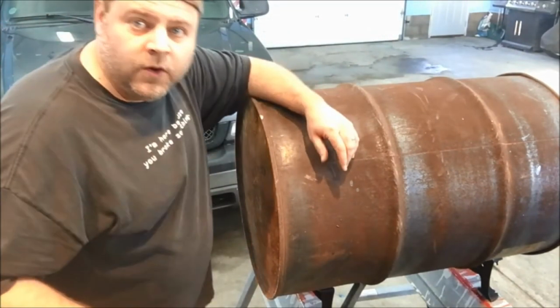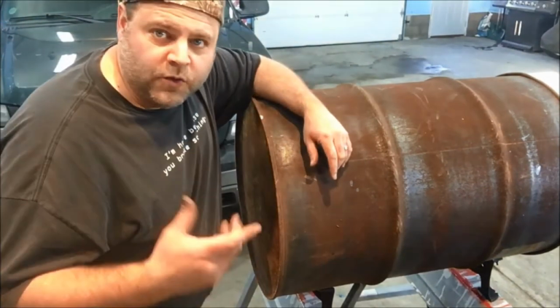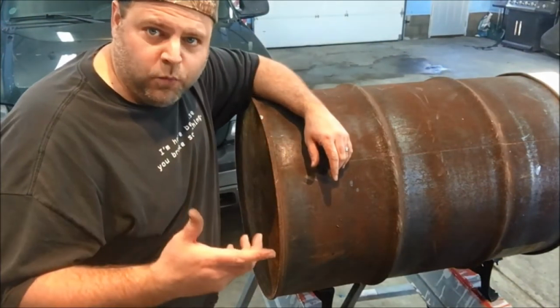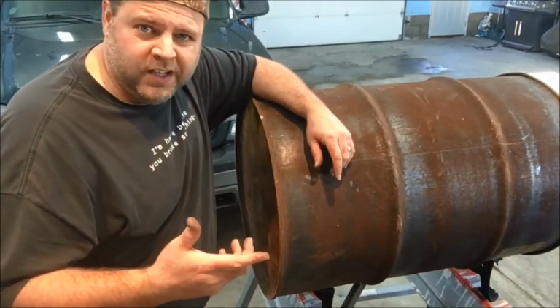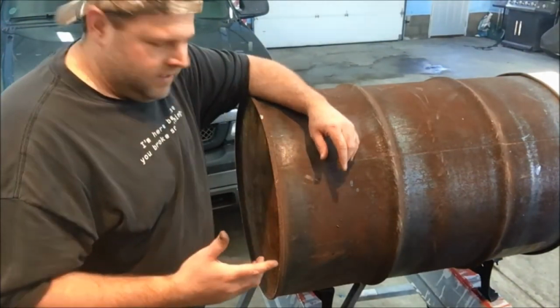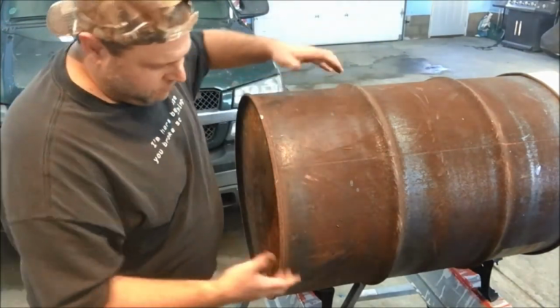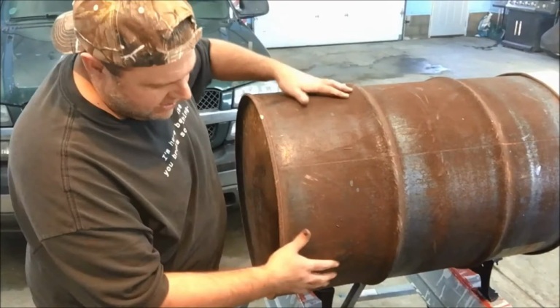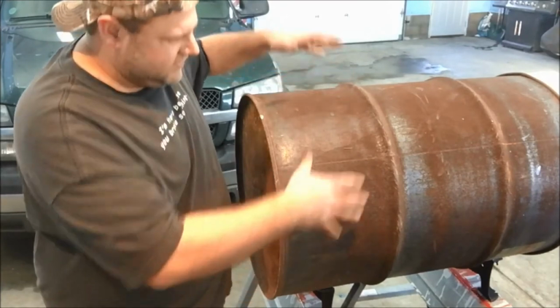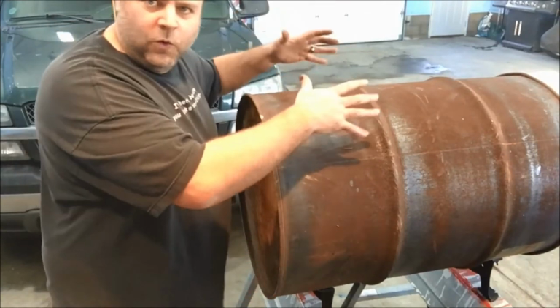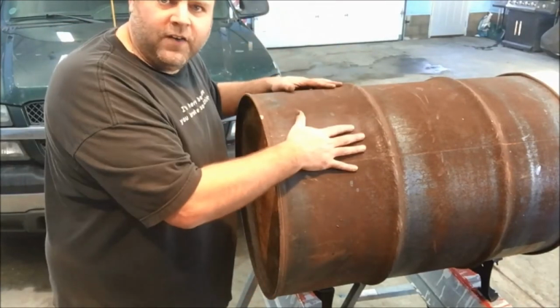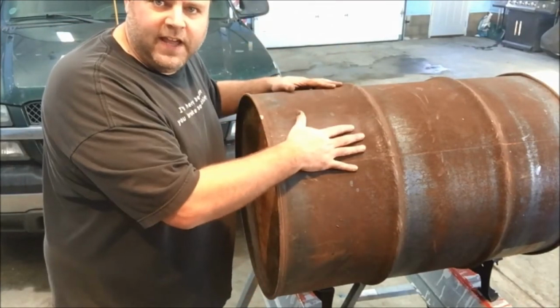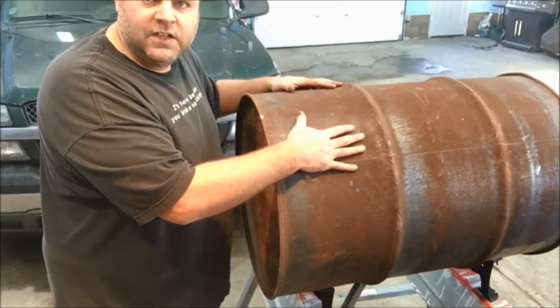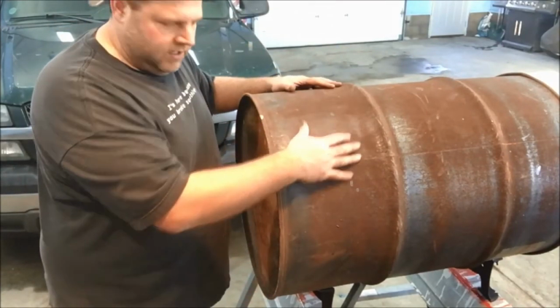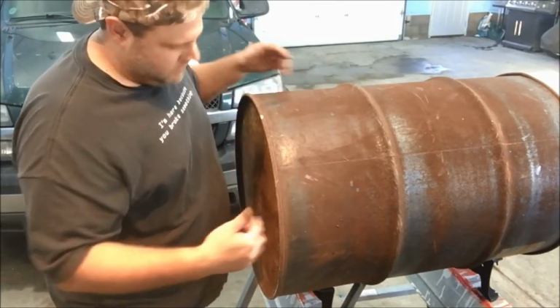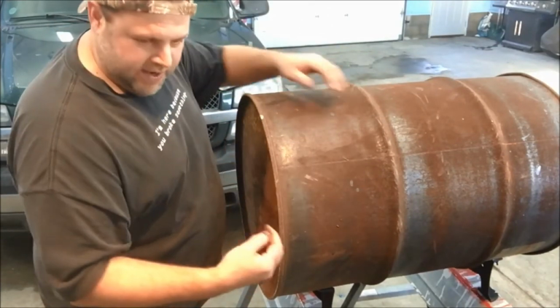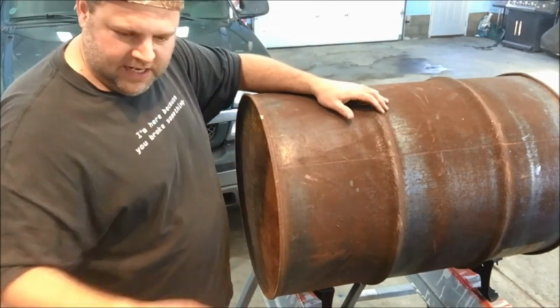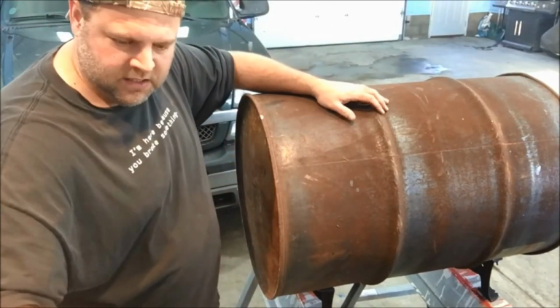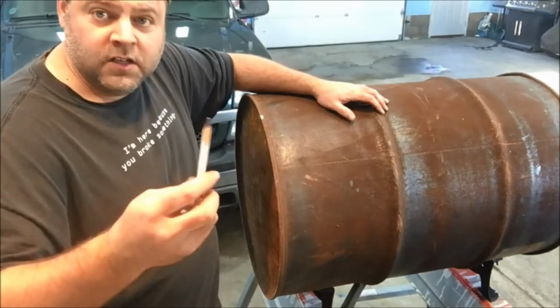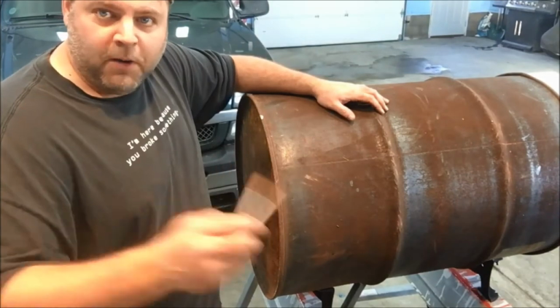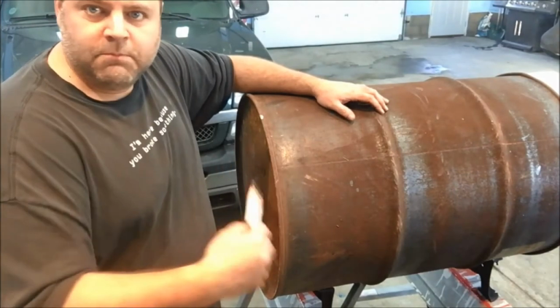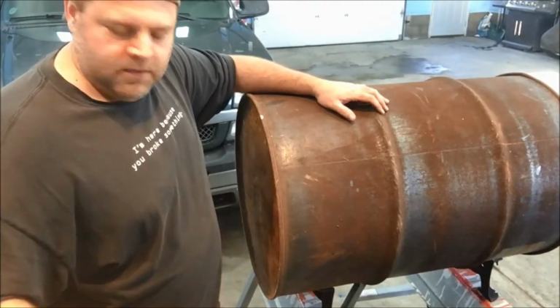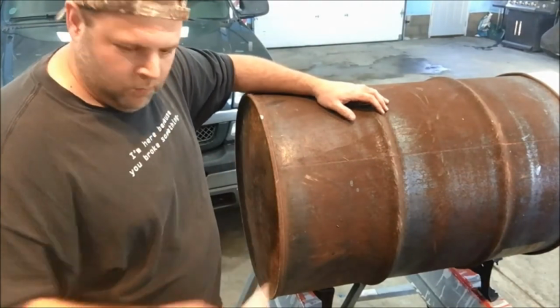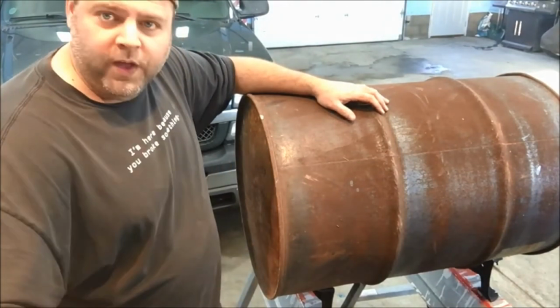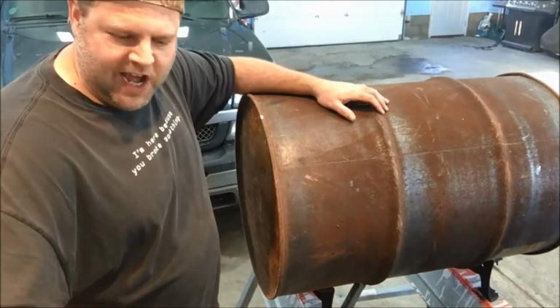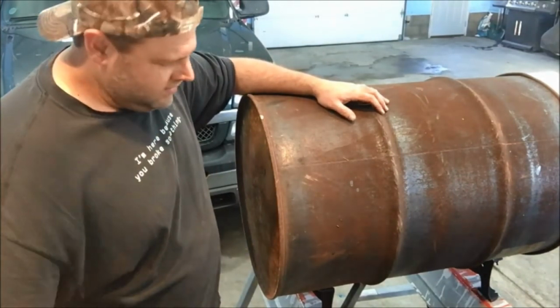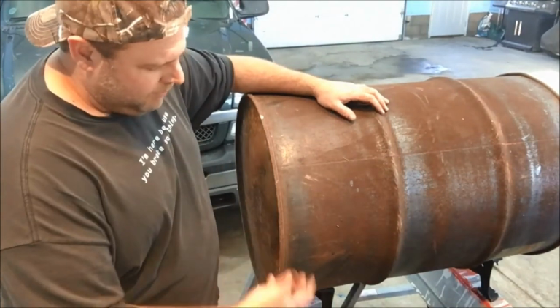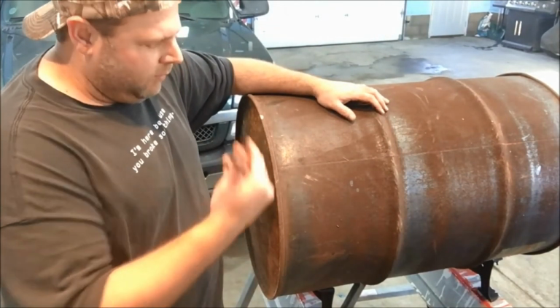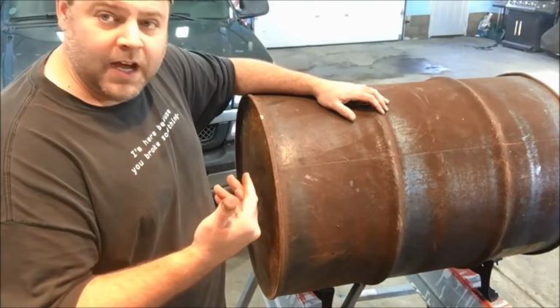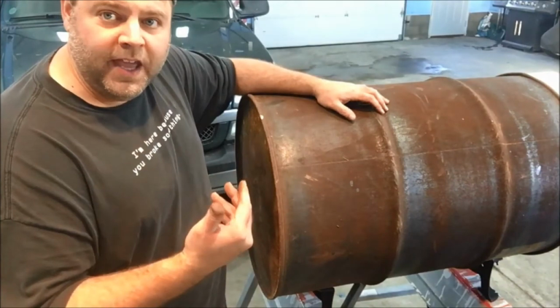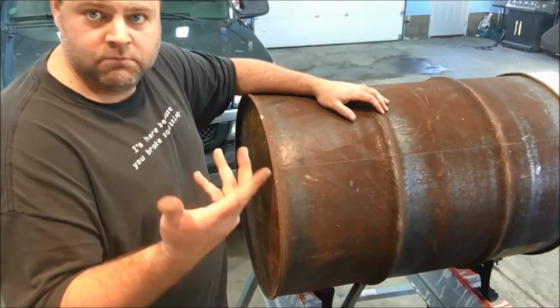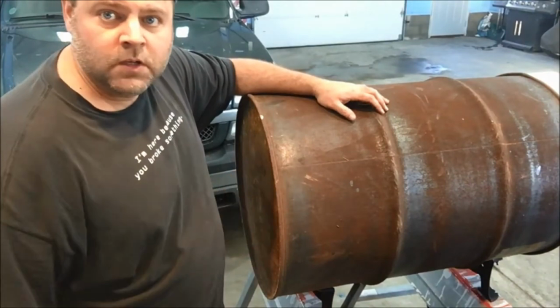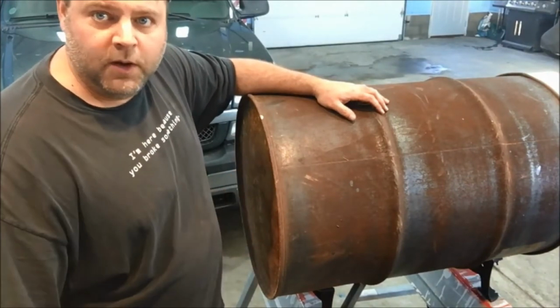Okay, so that did work. I just put them on the saw horses and set the whole barrel right on the legs. I marked one hole on each side and I'll pull the barrel back up and drill them out.